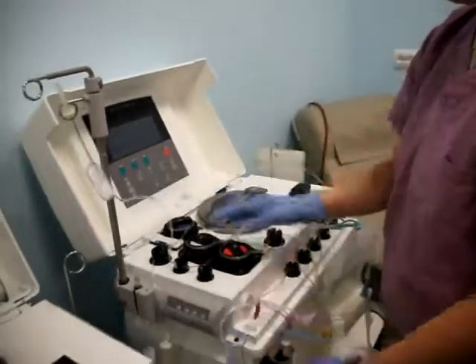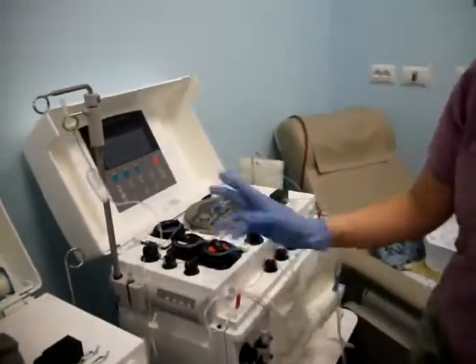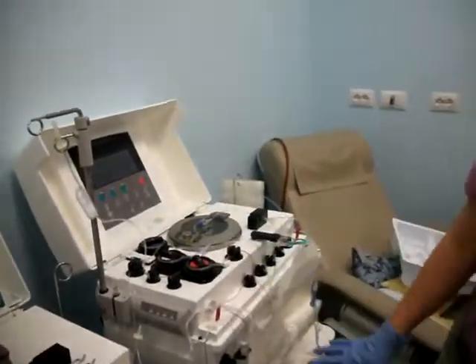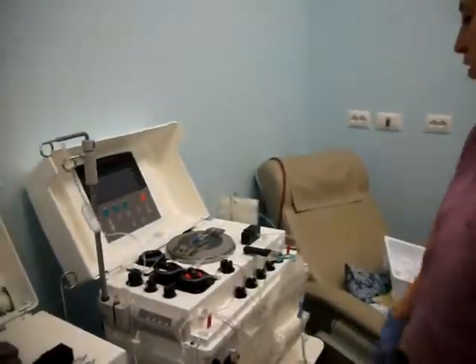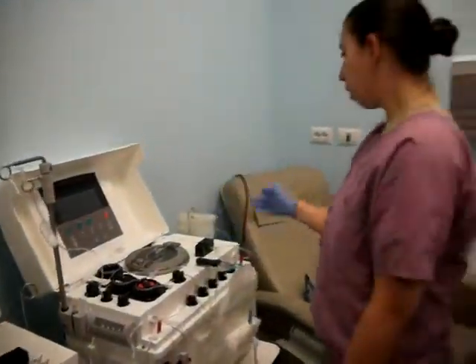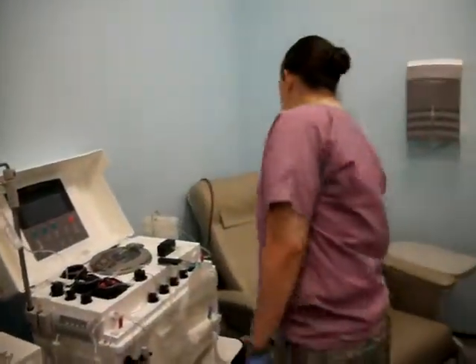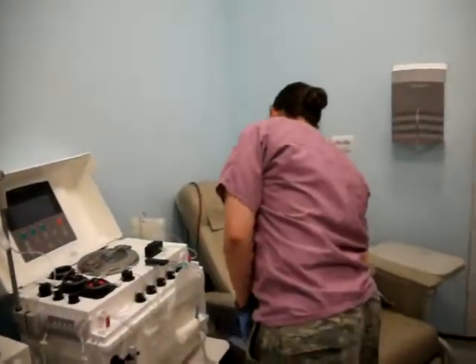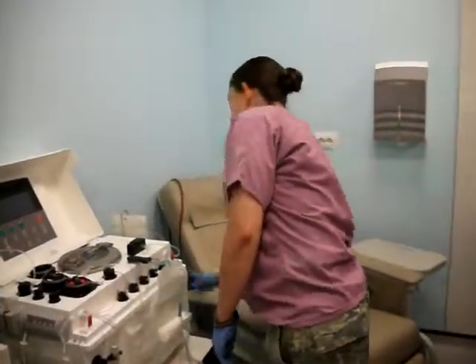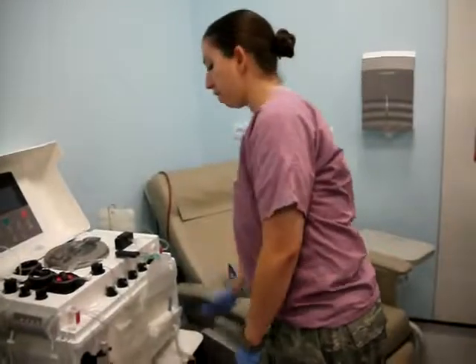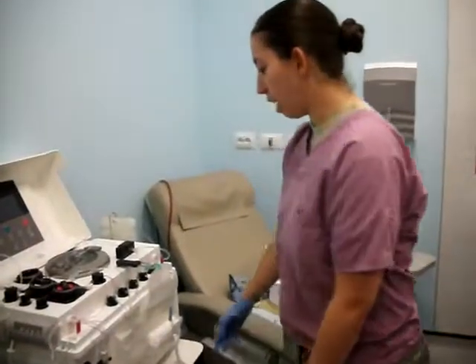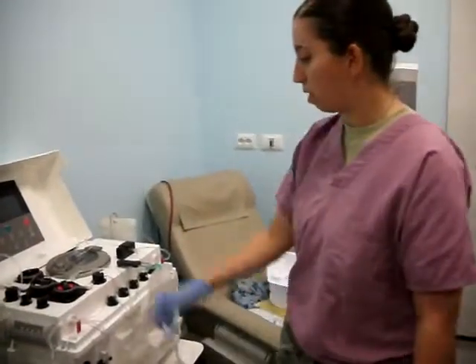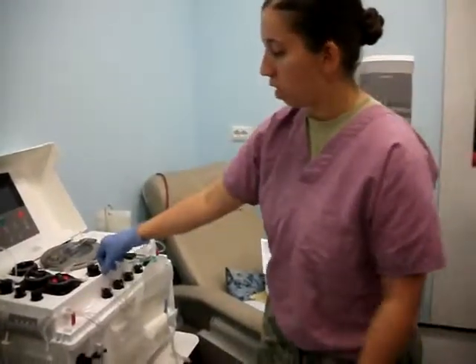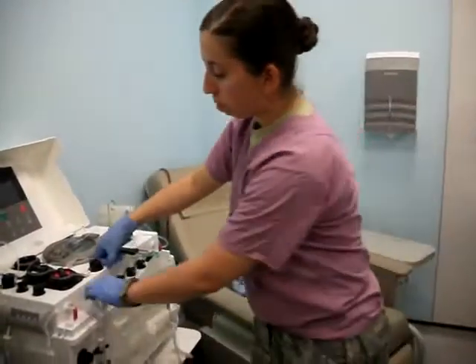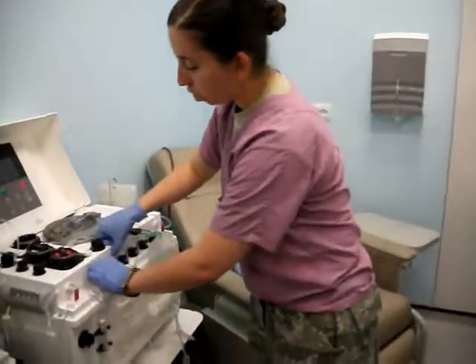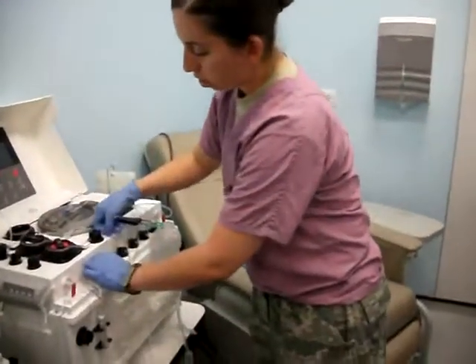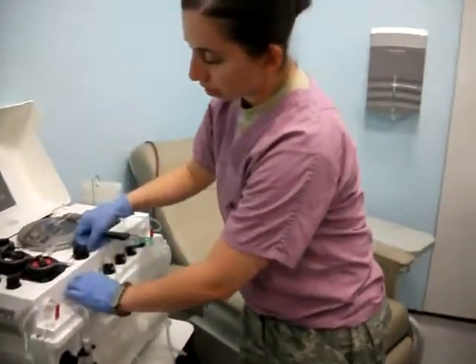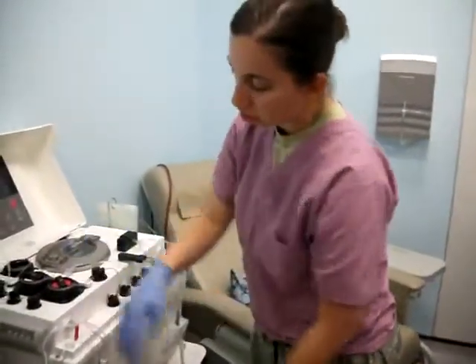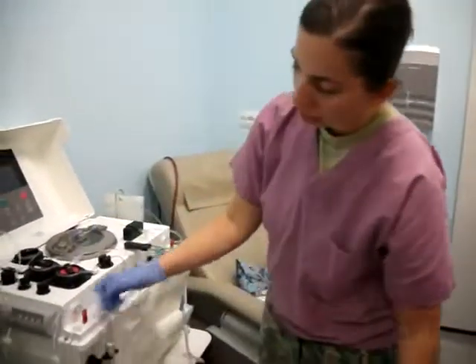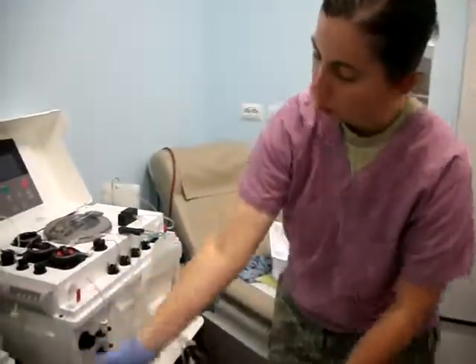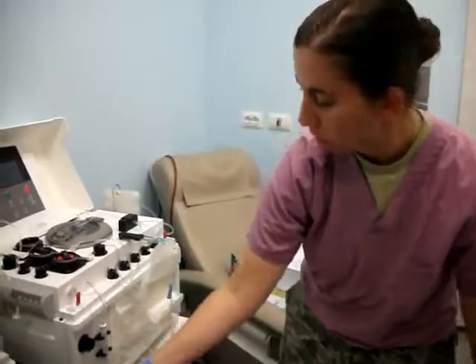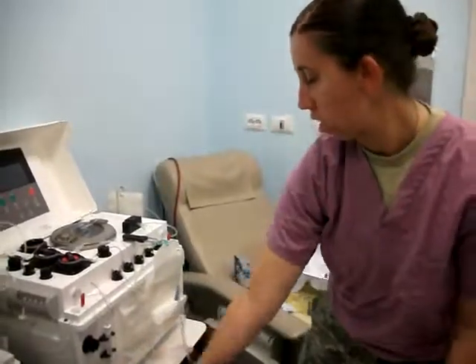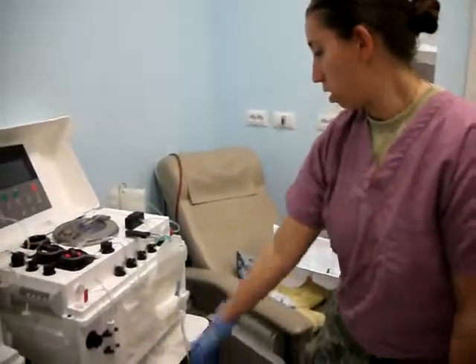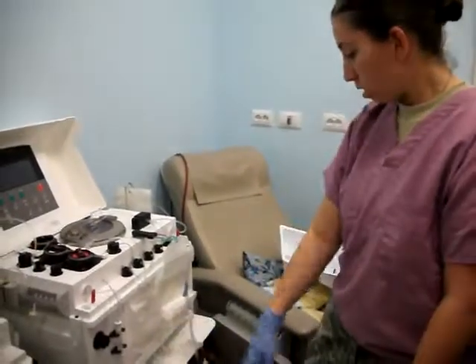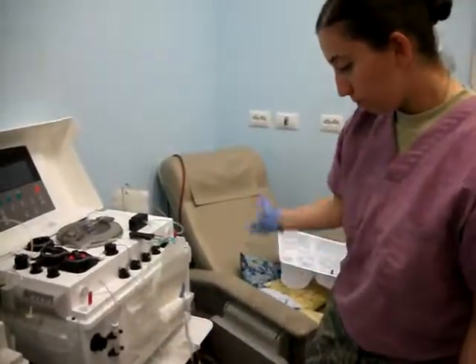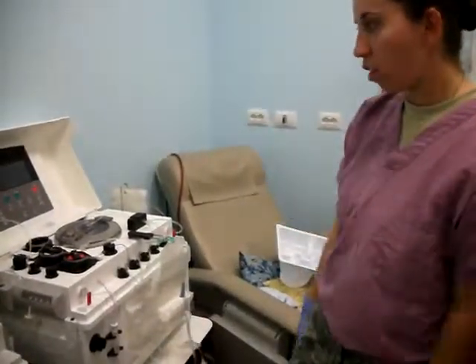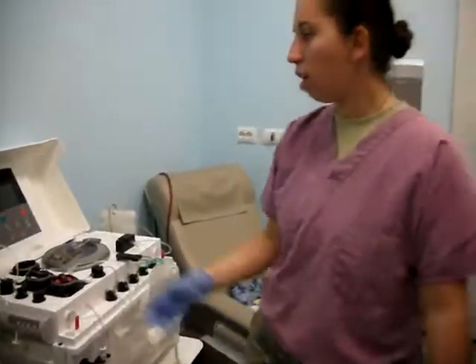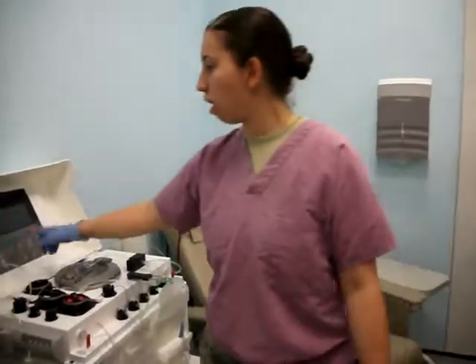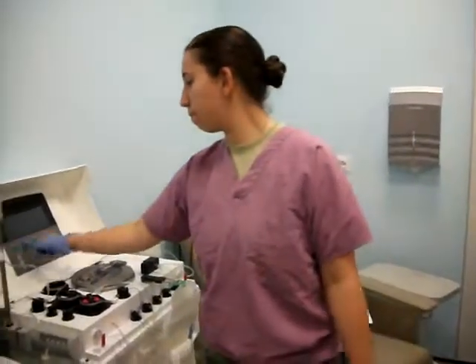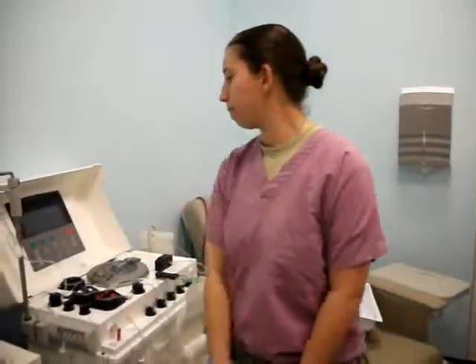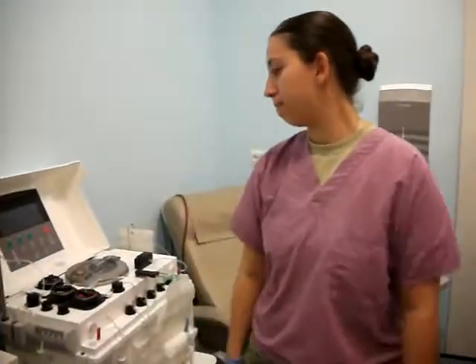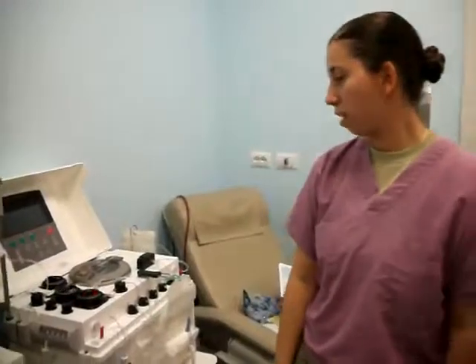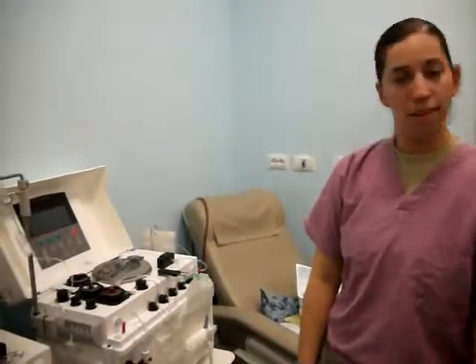Then you want to double check your work. Make sure everything's good — everything's clamped, nothing's pinched, nothing's tight. Check for kinks. And then you're good to go — hit draw, and that's it.